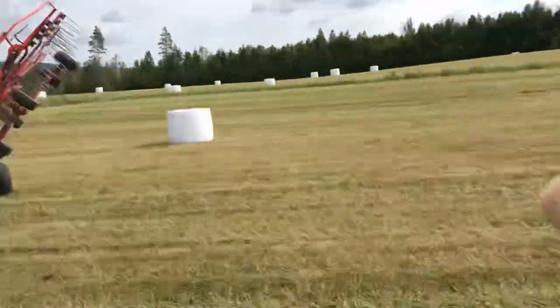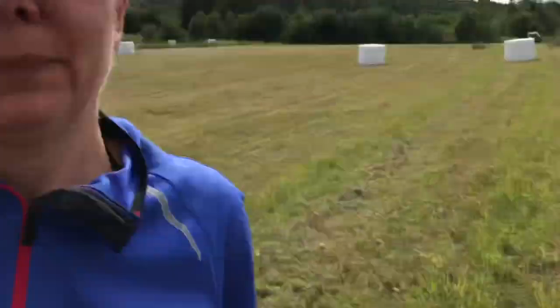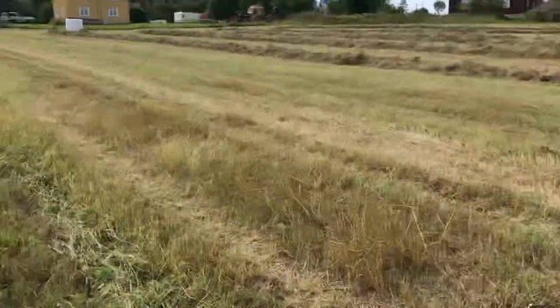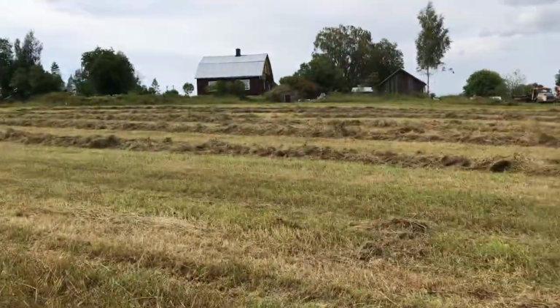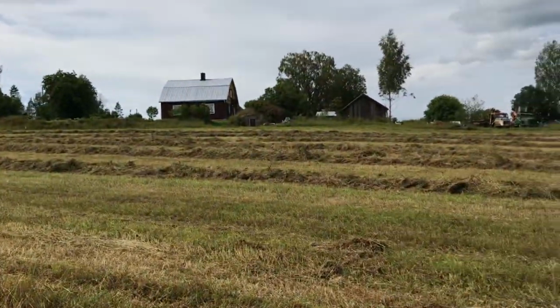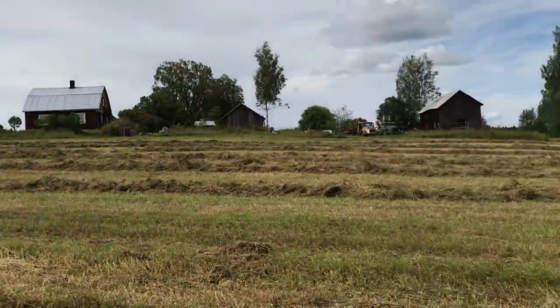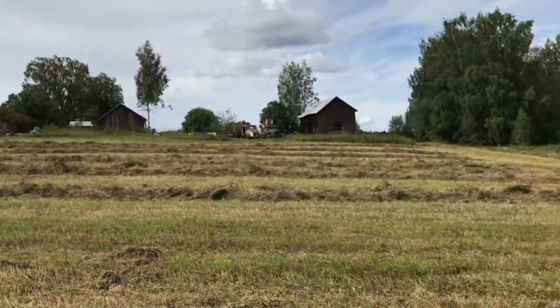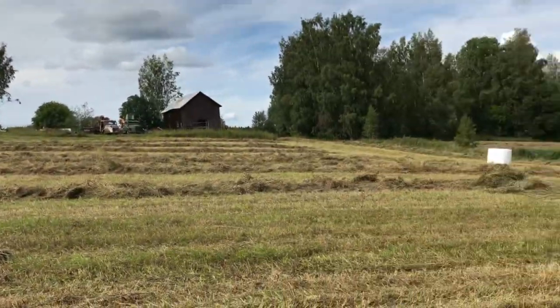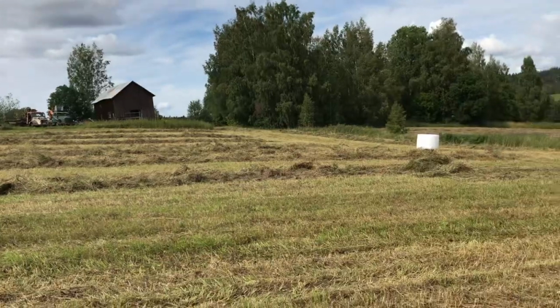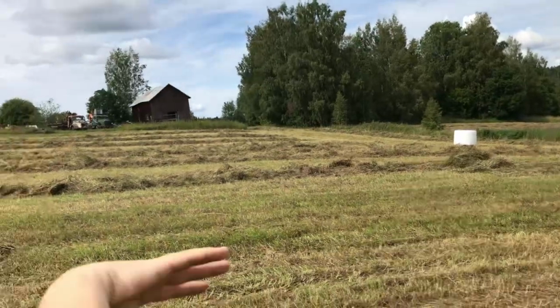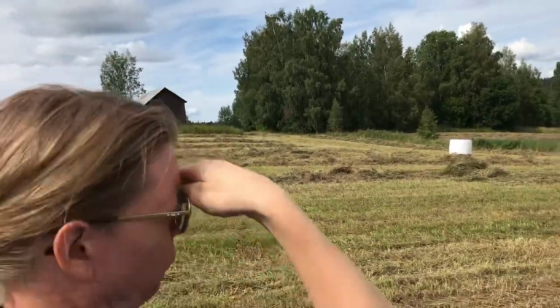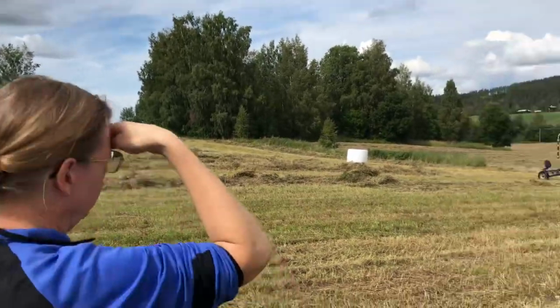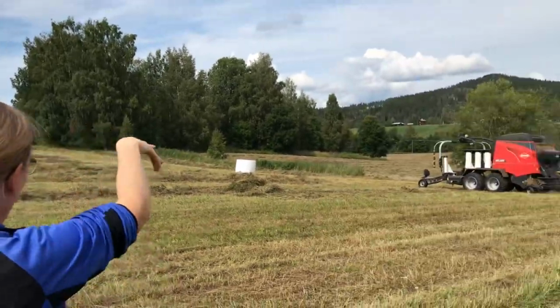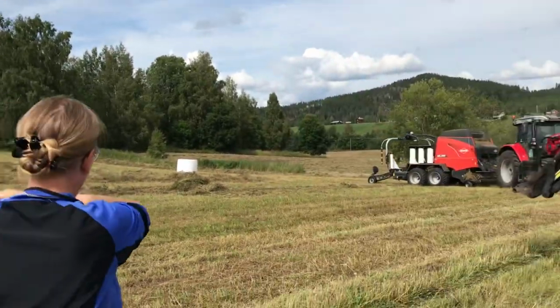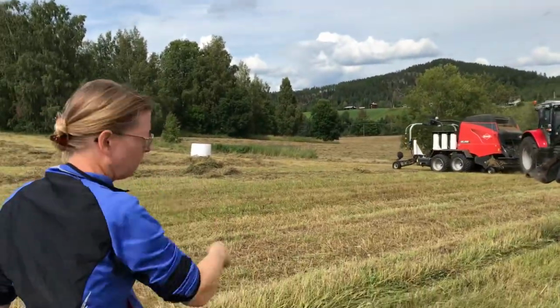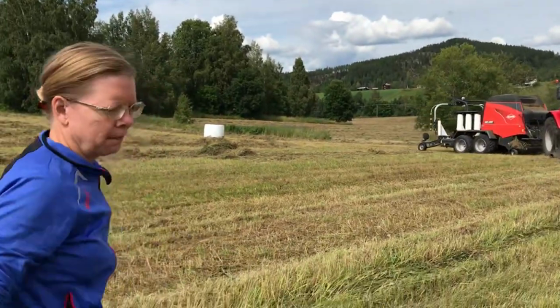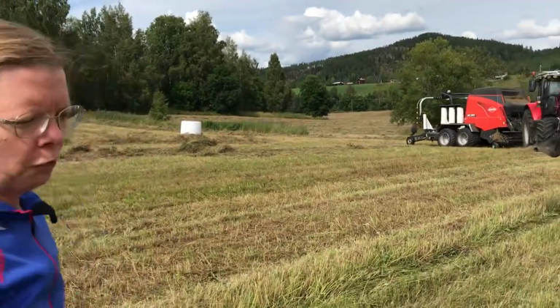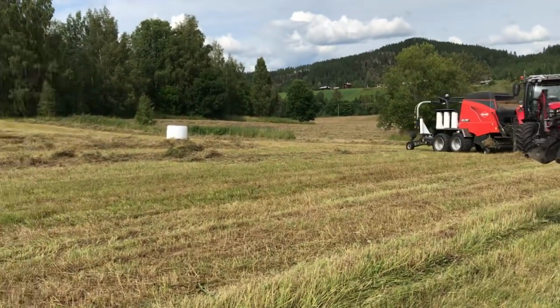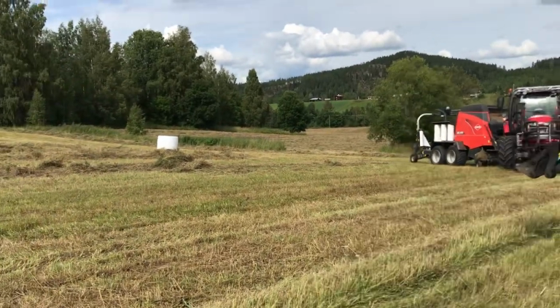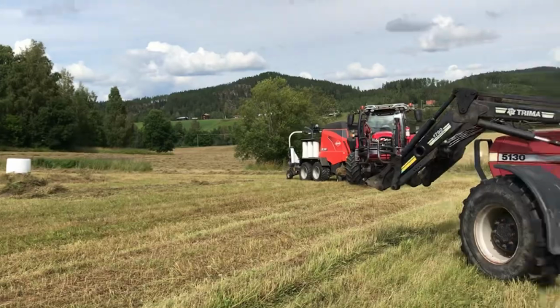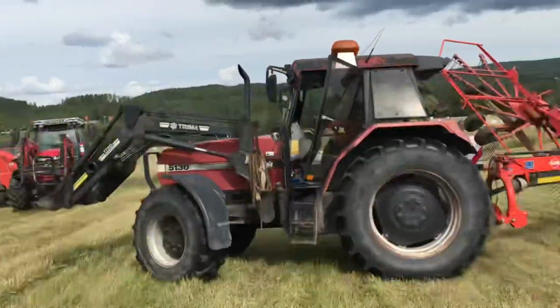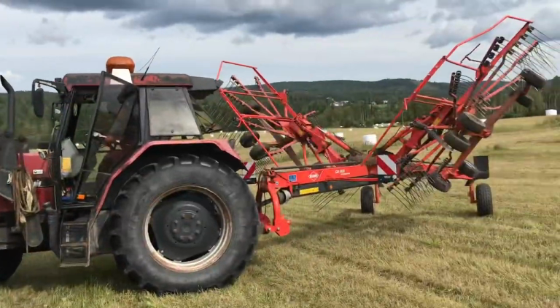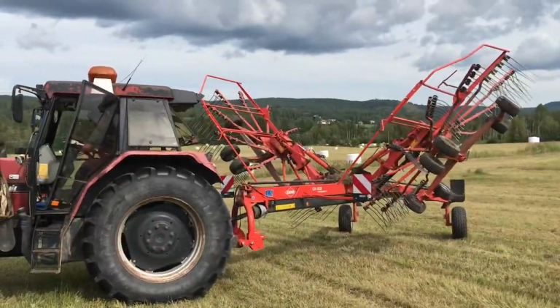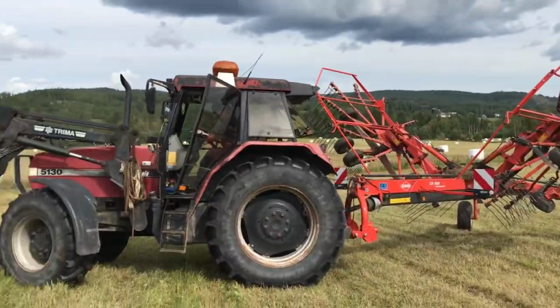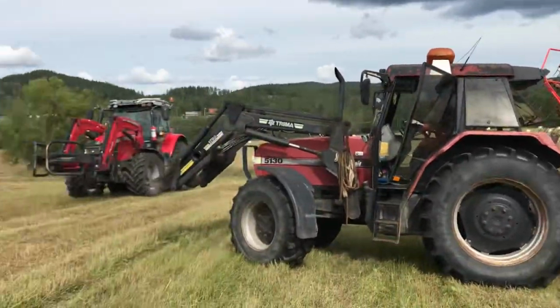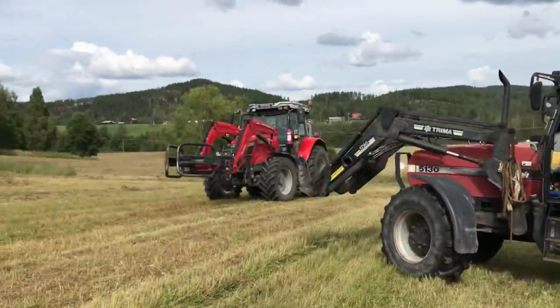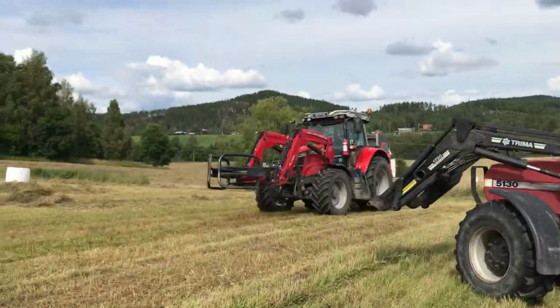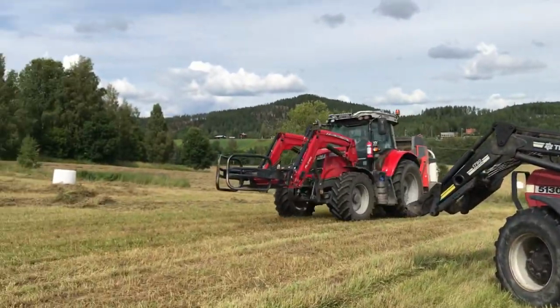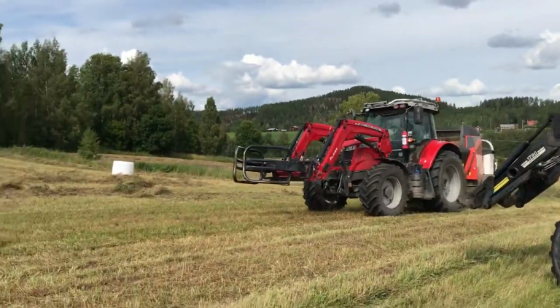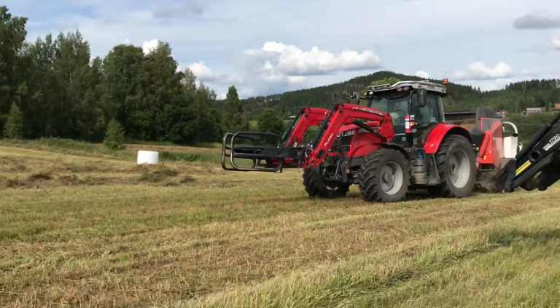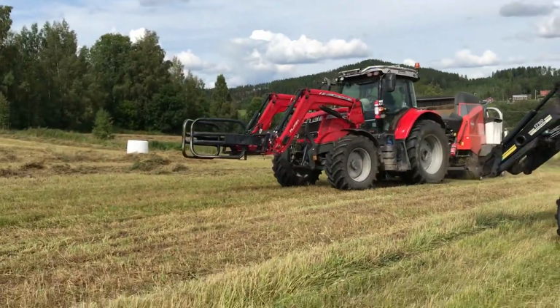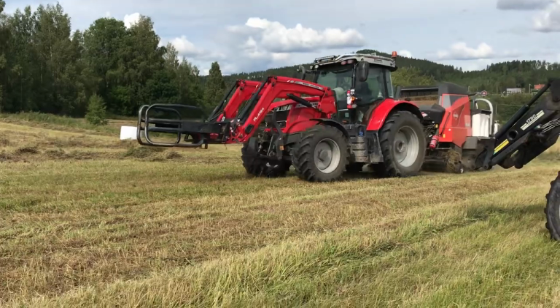You mean these rows? Yeah, so you cut it first and then it's evenly spread out, right? You prep it for the baling machine and then the day after the baling machine comes. So when it's semi-dry, that's the baling machine.